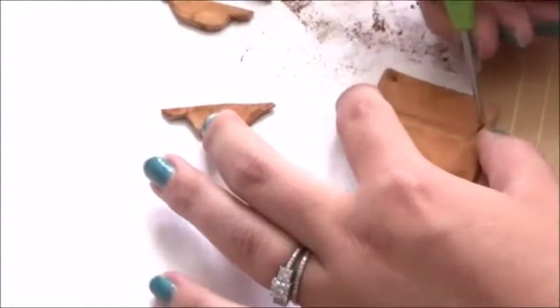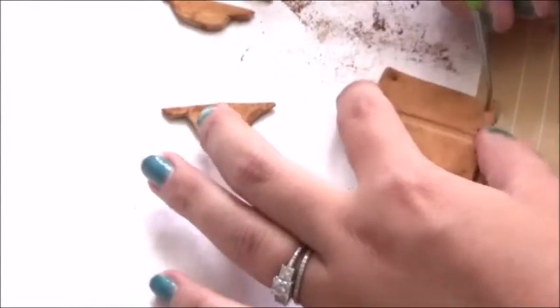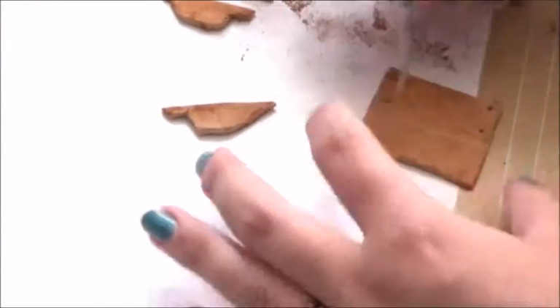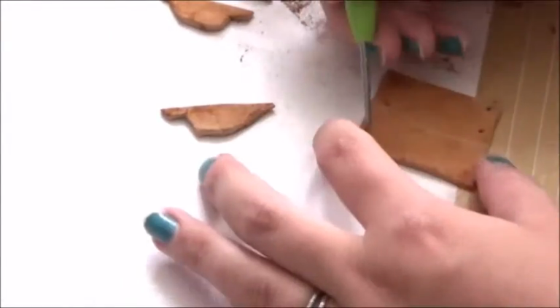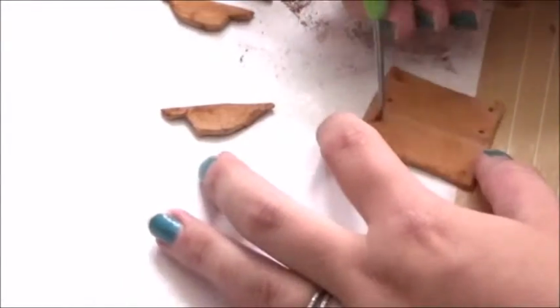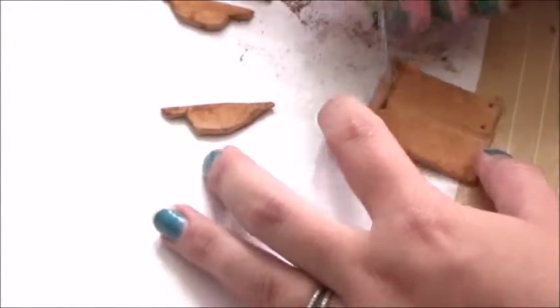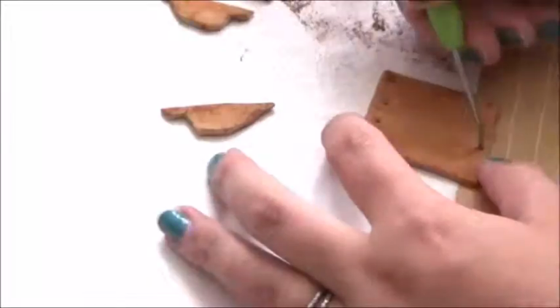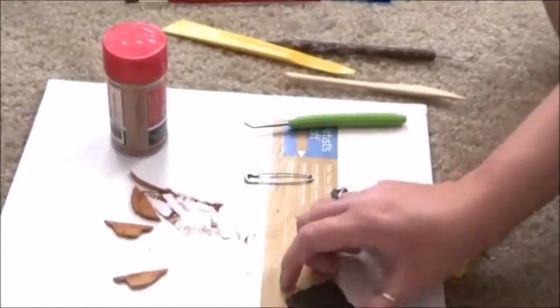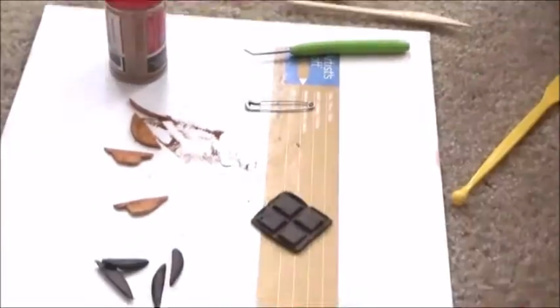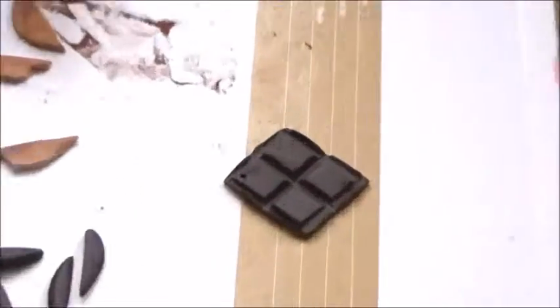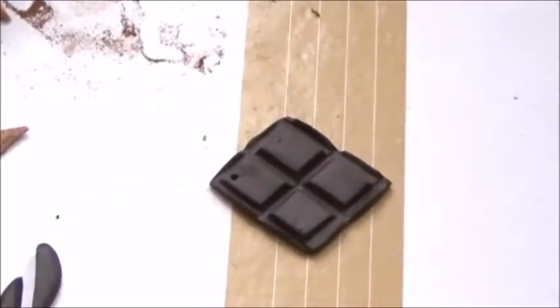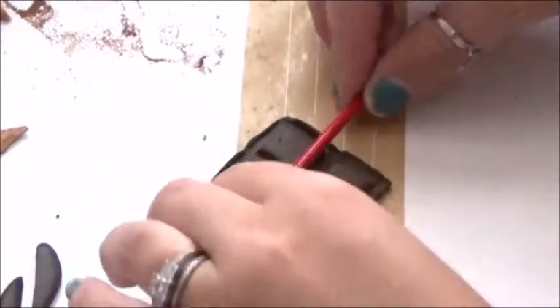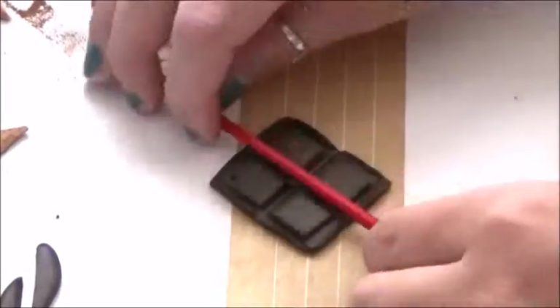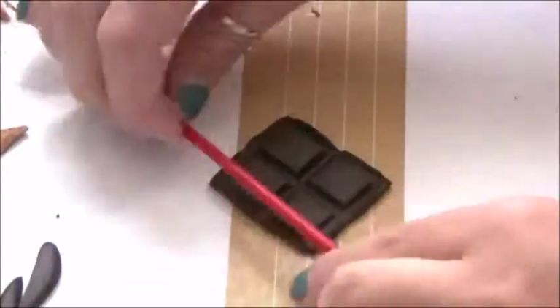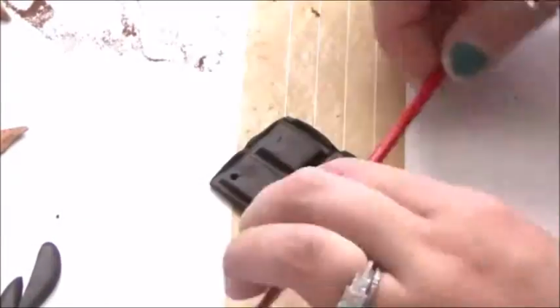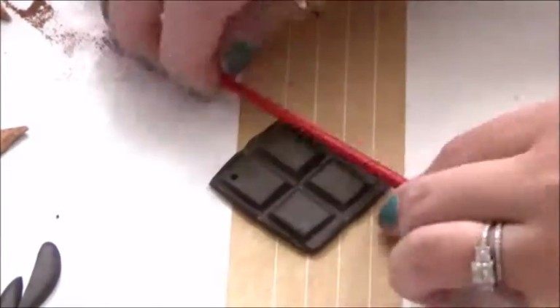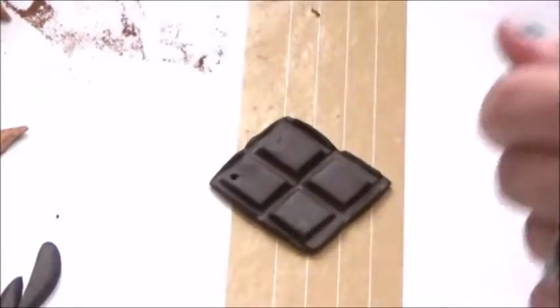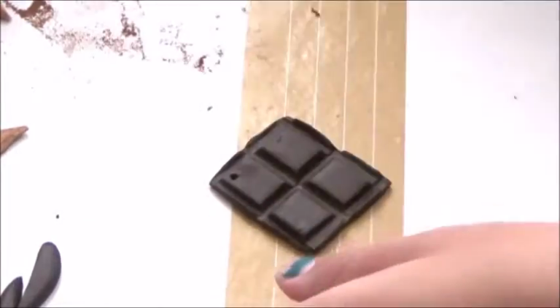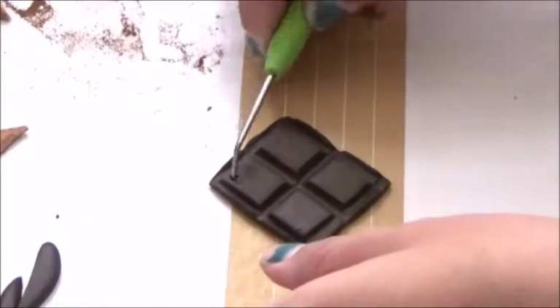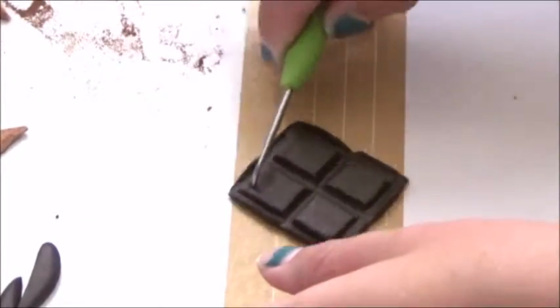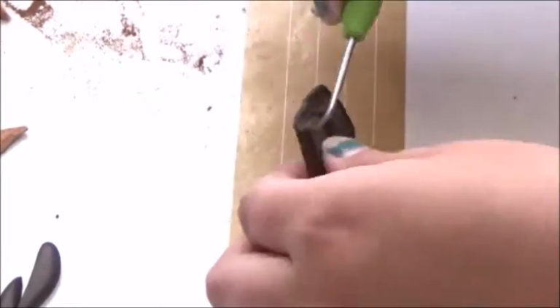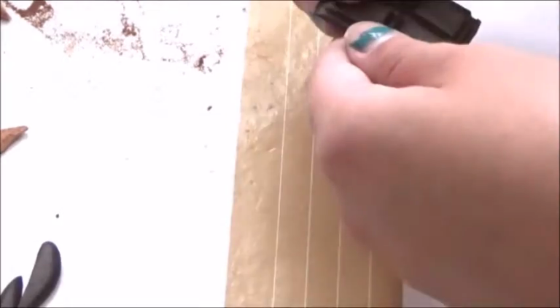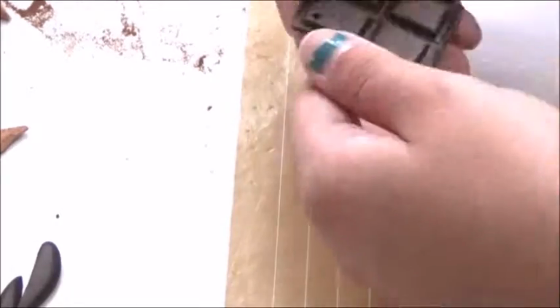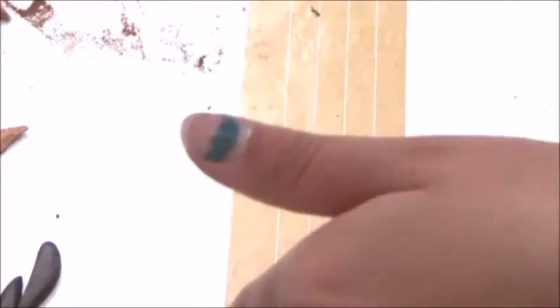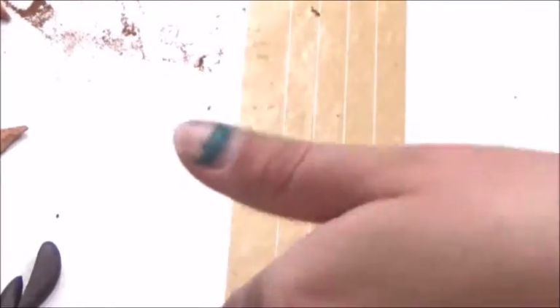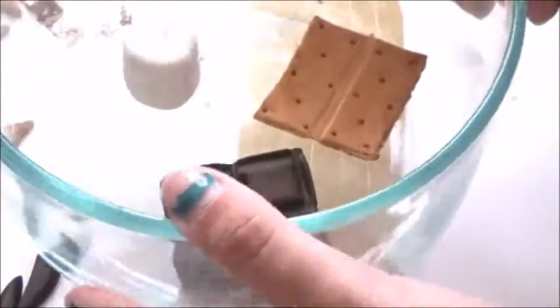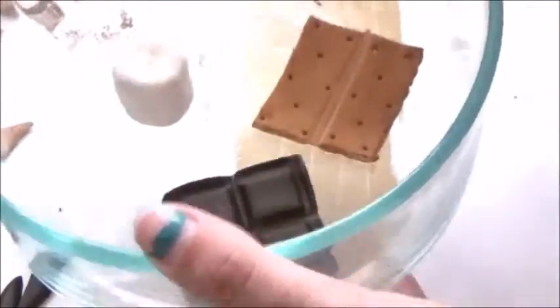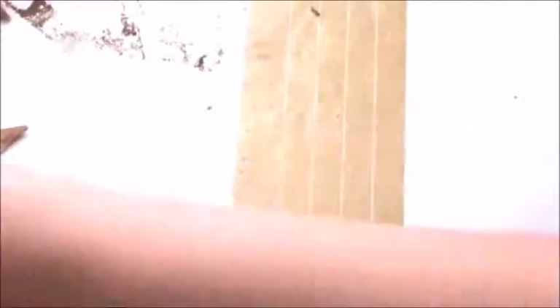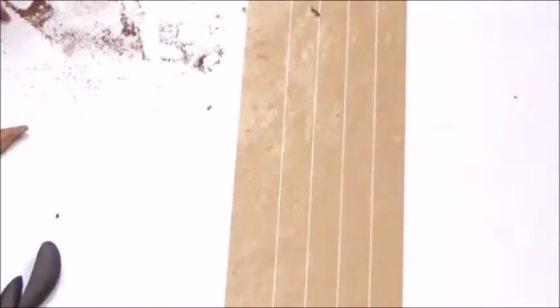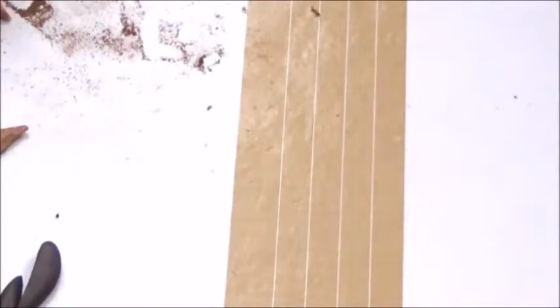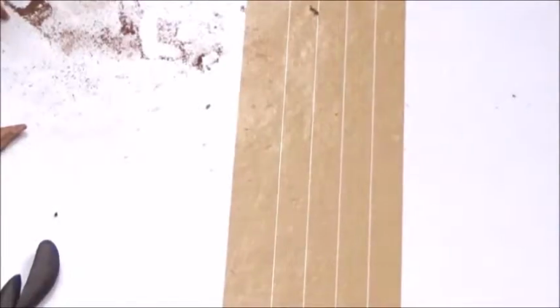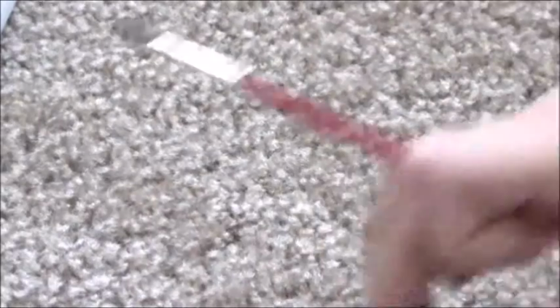For the chocolate, you're just going to roll out a square and then use a paintbrush, like I'm showing you right here, to make it look like chocolate. Make sure you put a hole in it so you can put a ring on it.